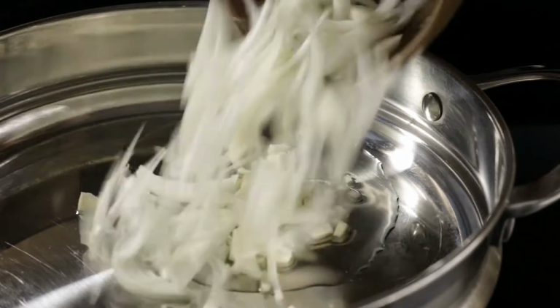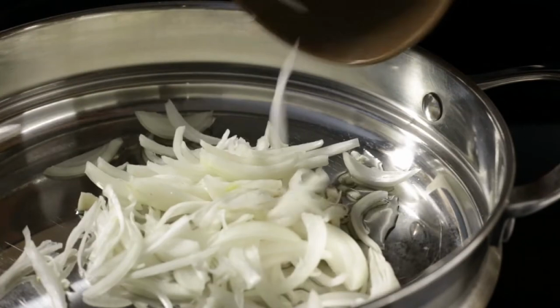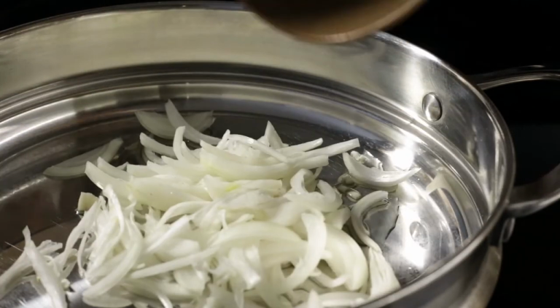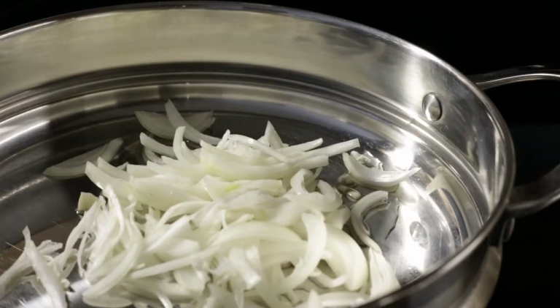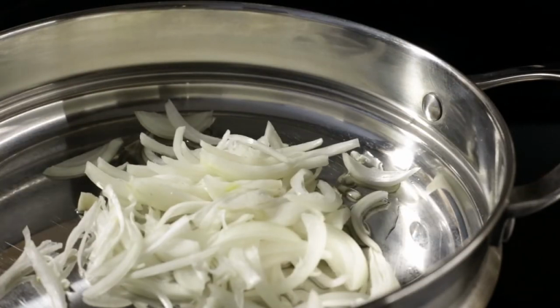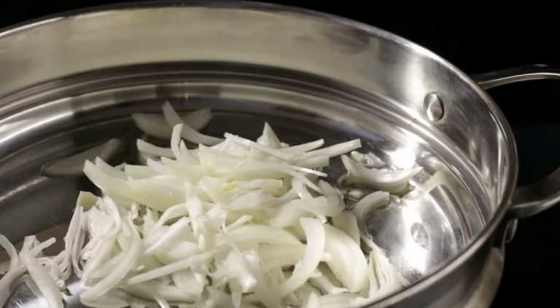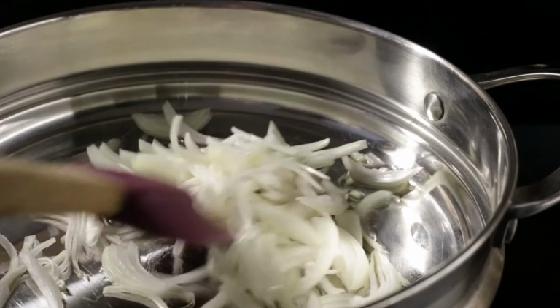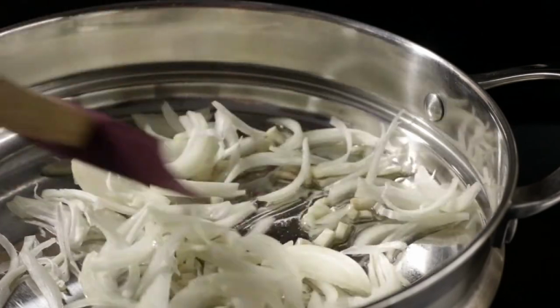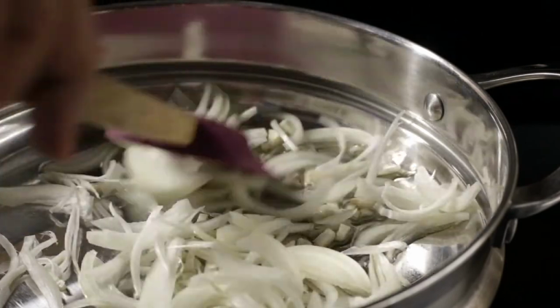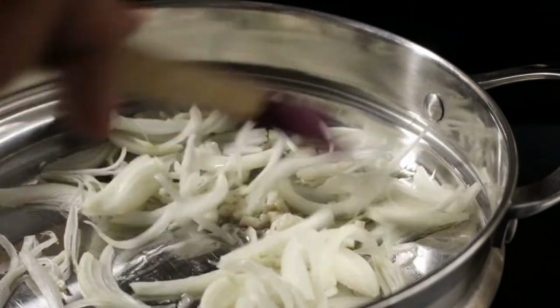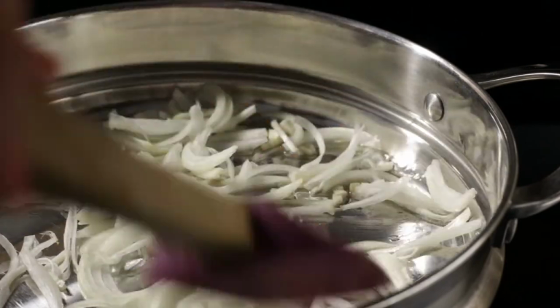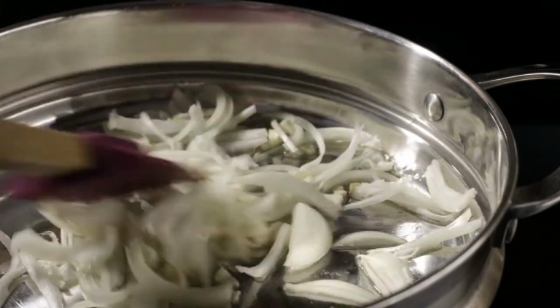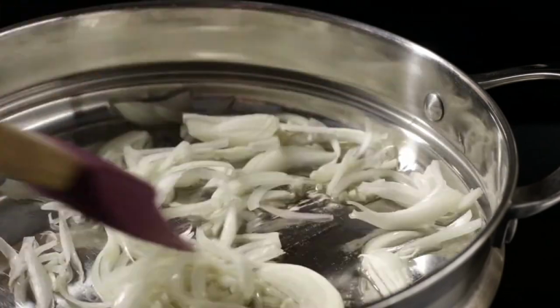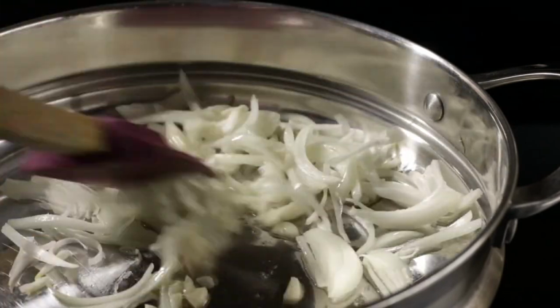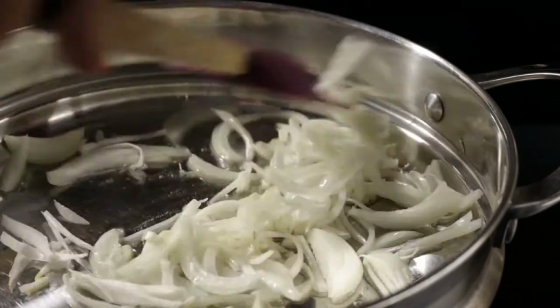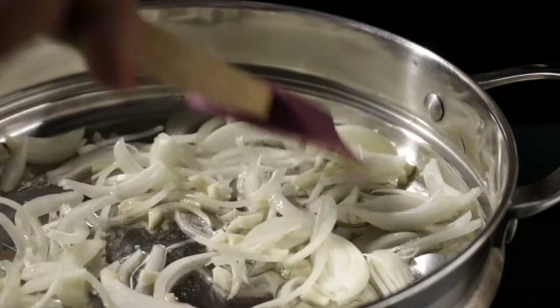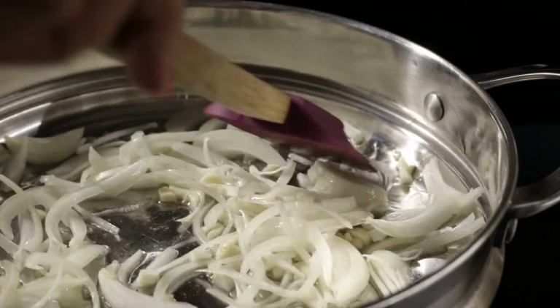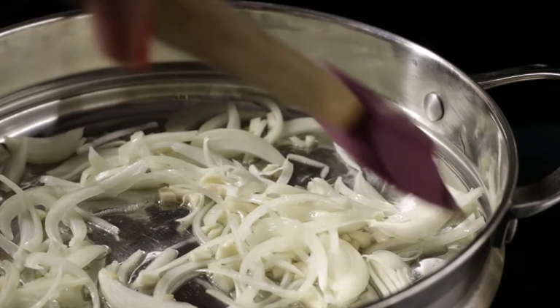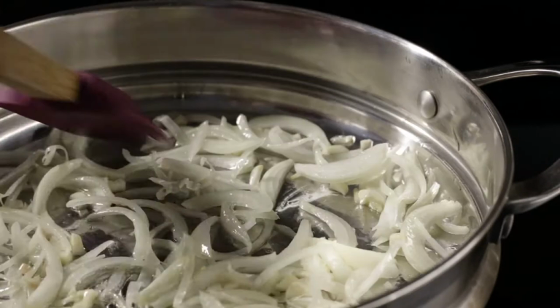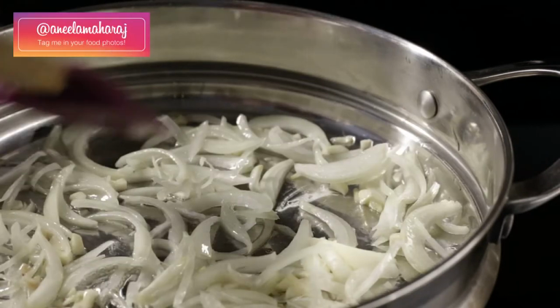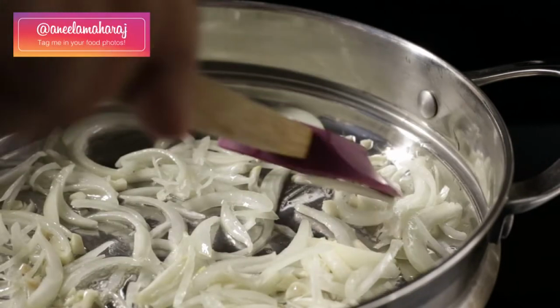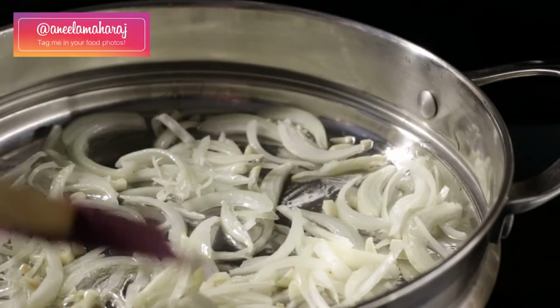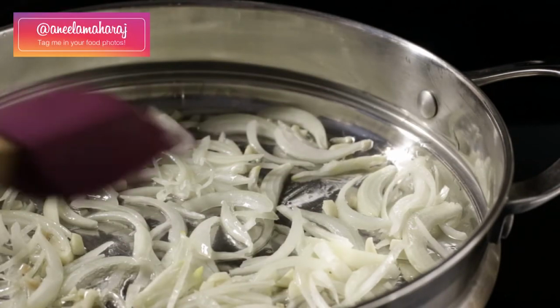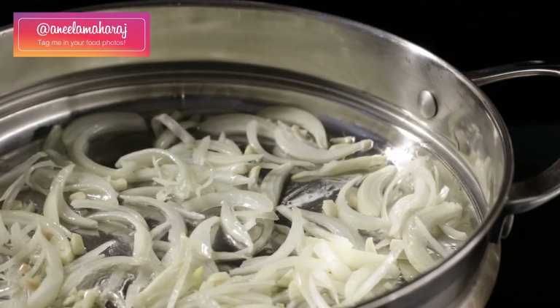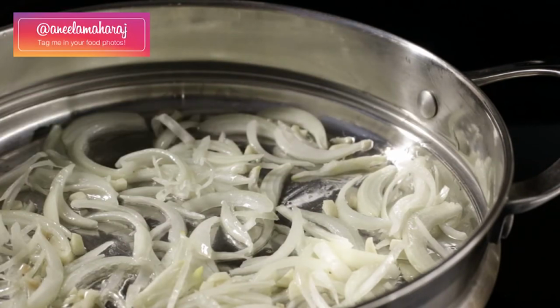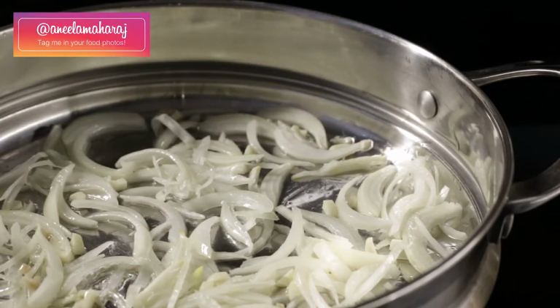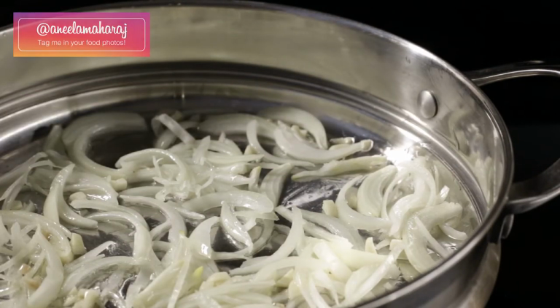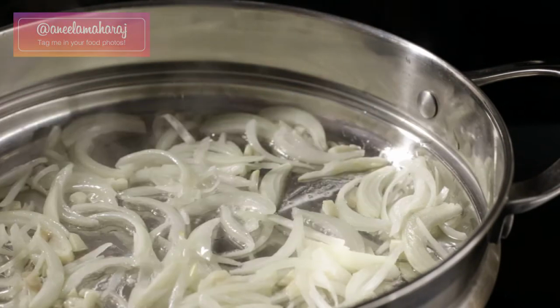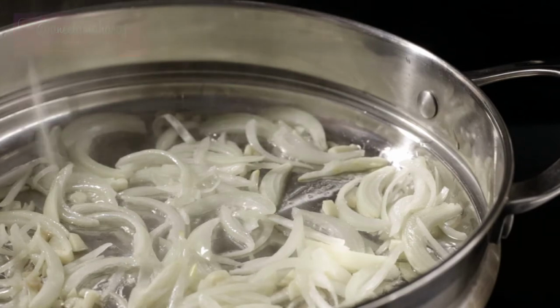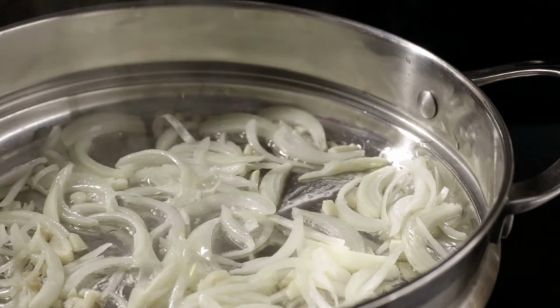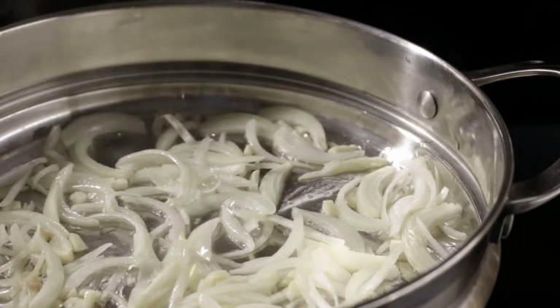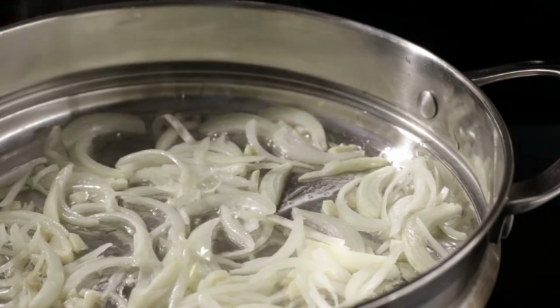I didn't even wait for the oil to get hot. I just threw in the garlic and onions. I gave them a stir to make sure that they were properly coated in the oil, and then I tried to spread them out so that they wouldn't crowd each other. You can see here that they're starting to sizzle.